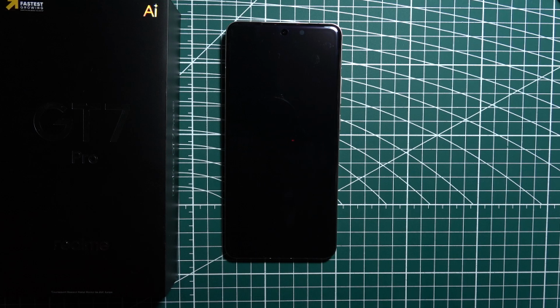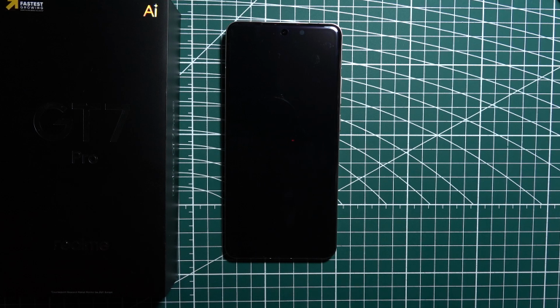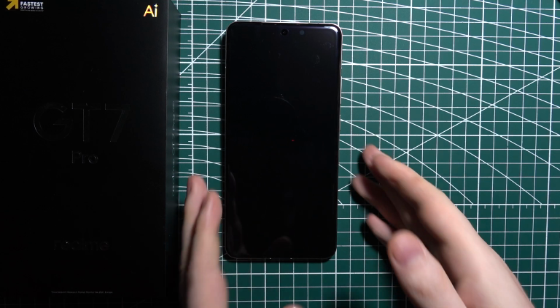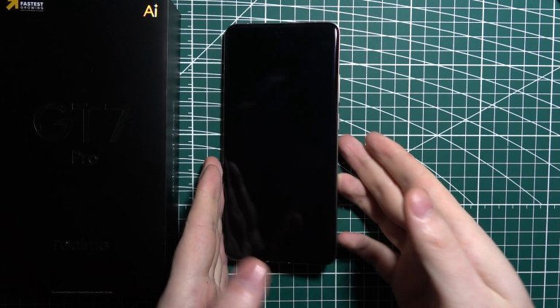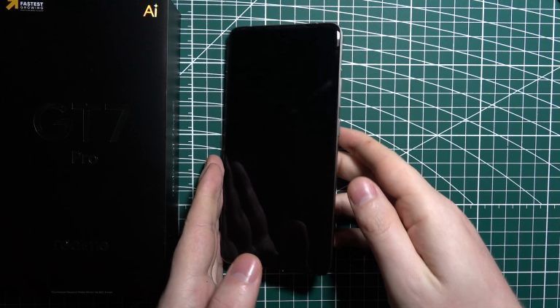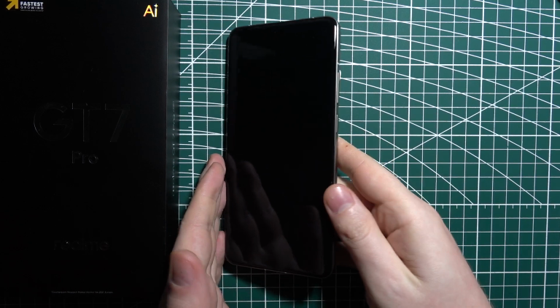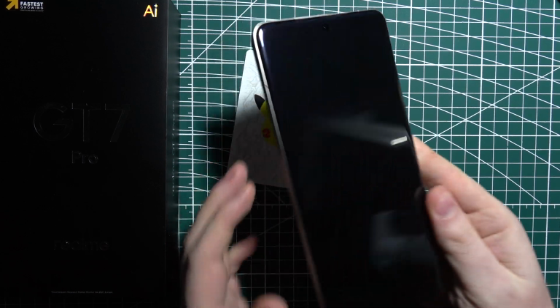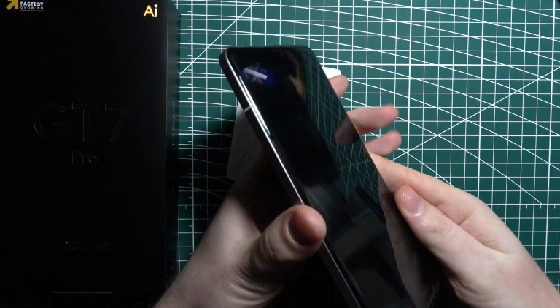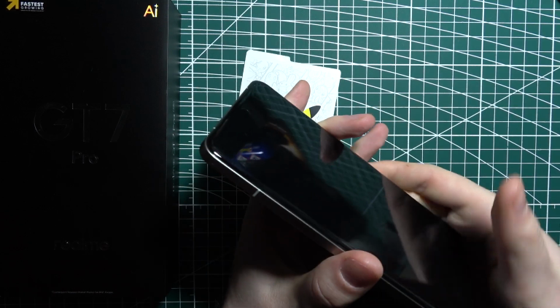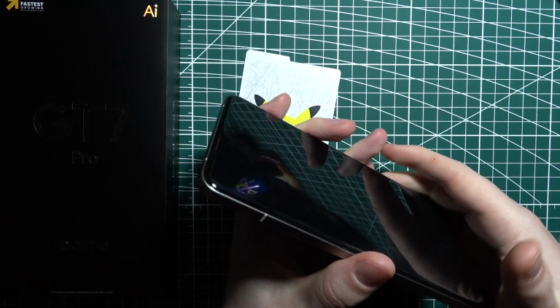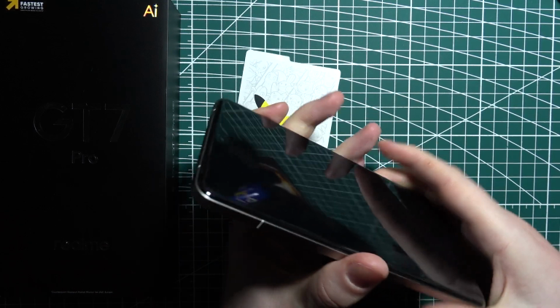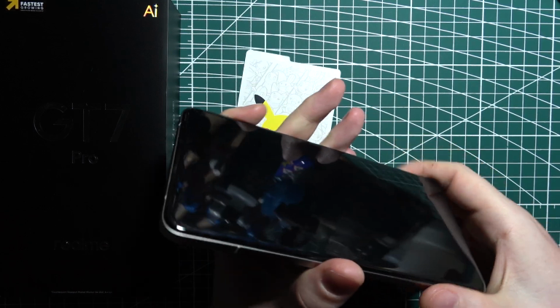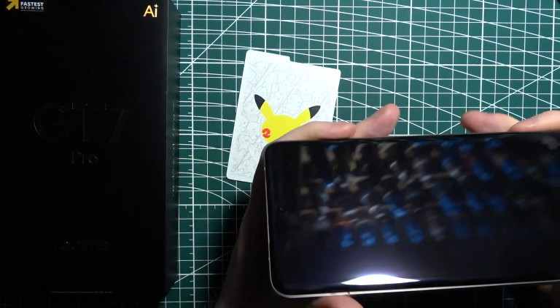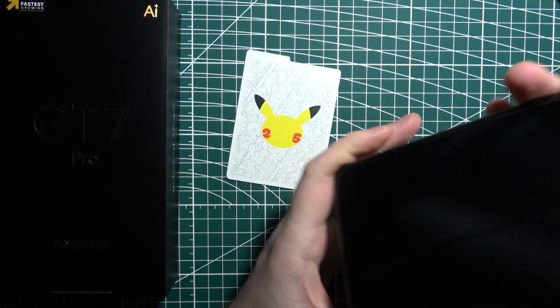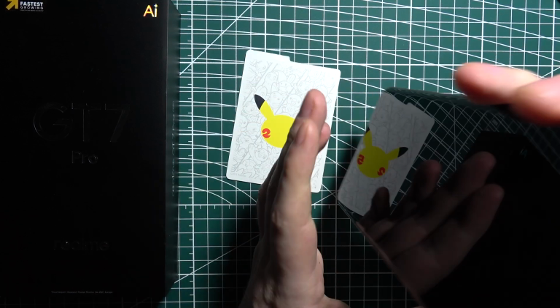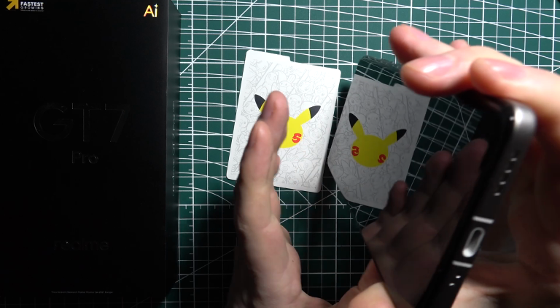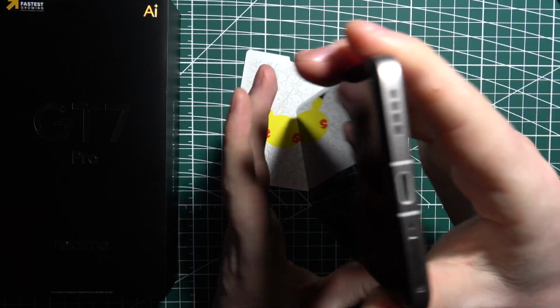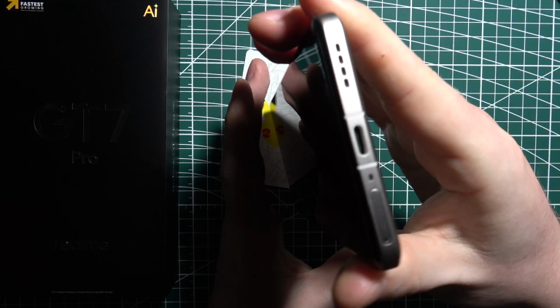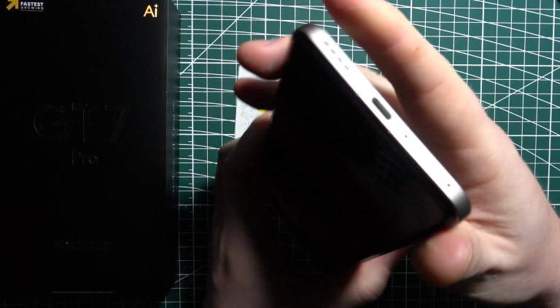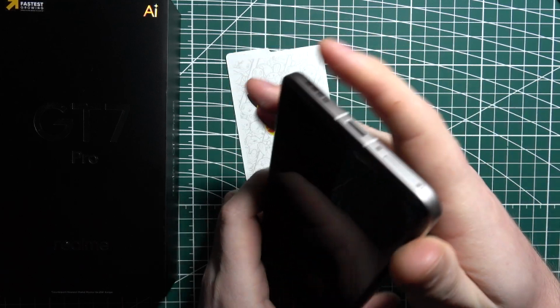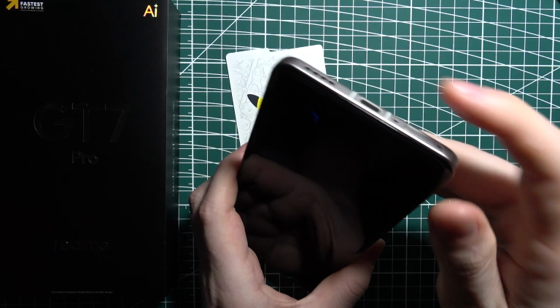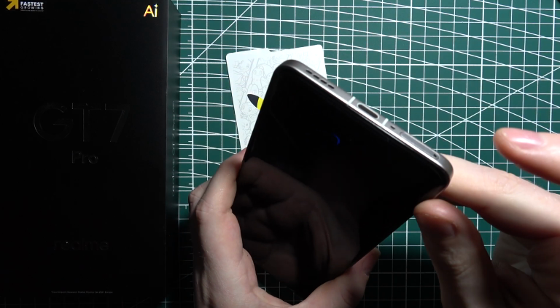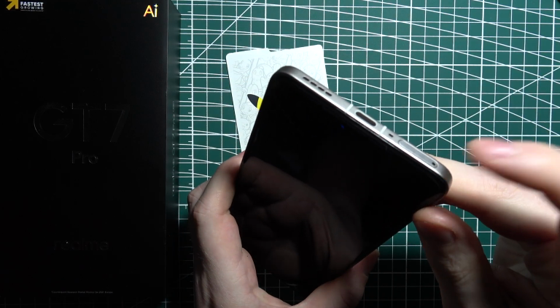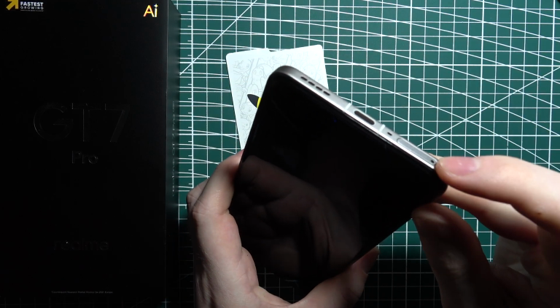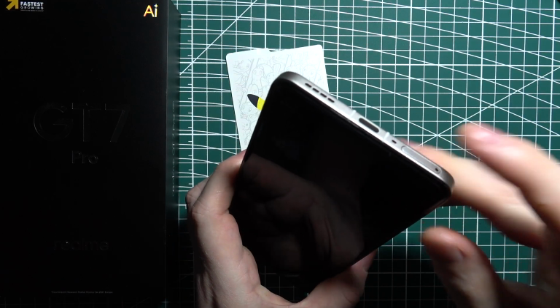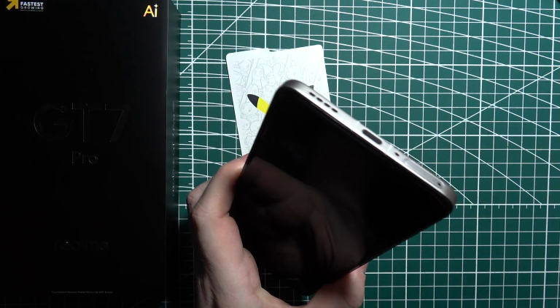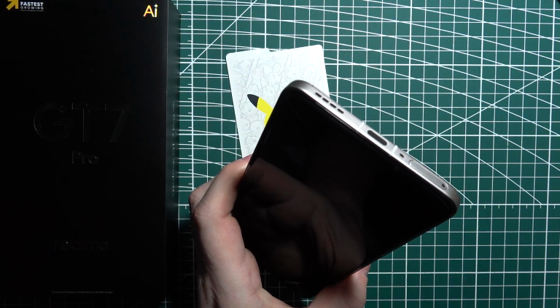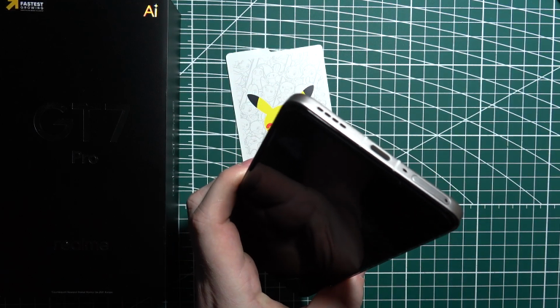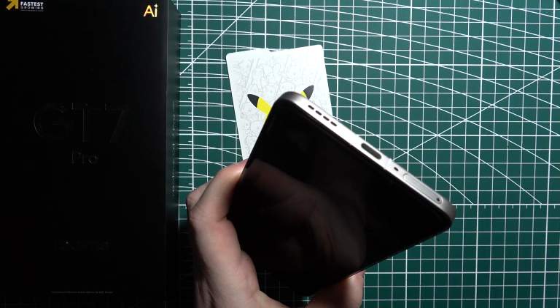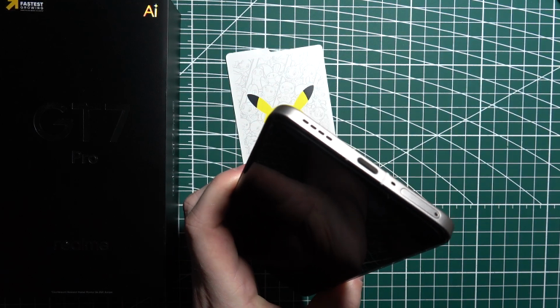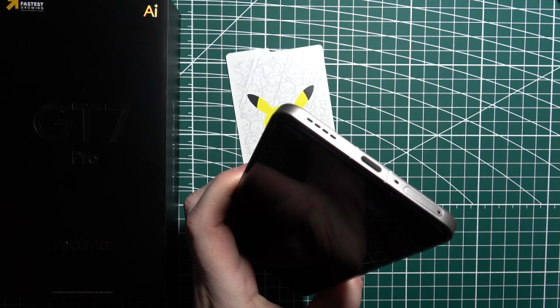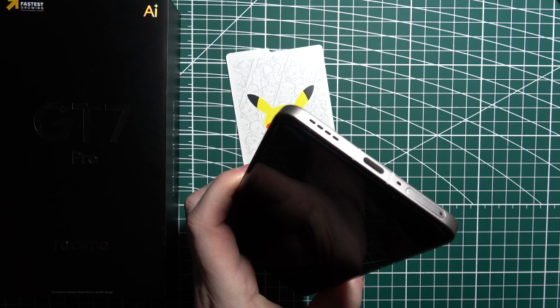Let's check if we can put two SIM cards in the Realme GT7 Pro. There's the SIM tray right here, and we can use the SIM ejection tool to remove it.